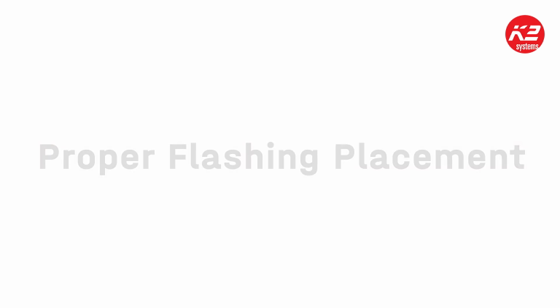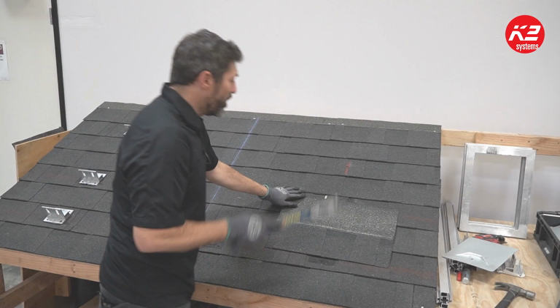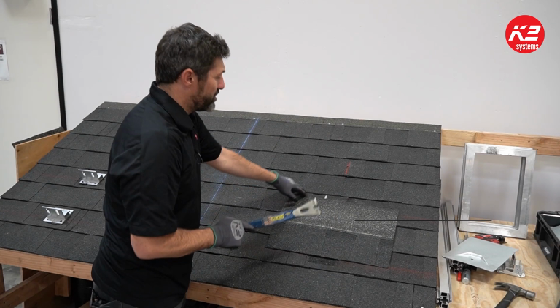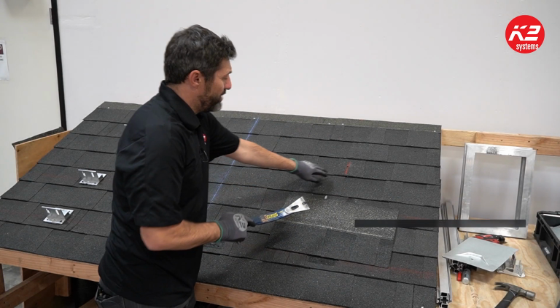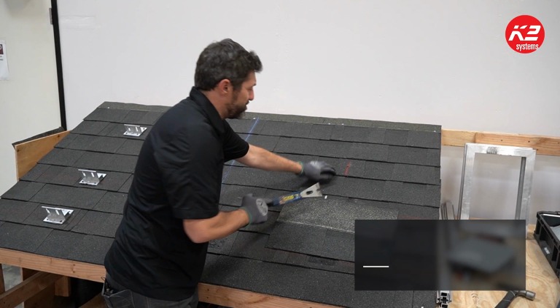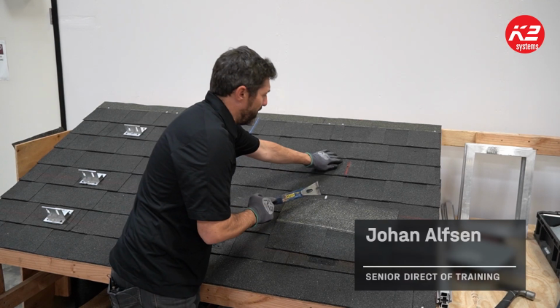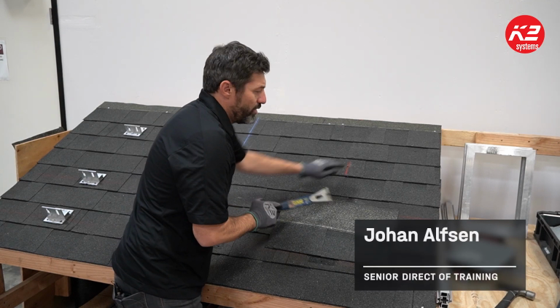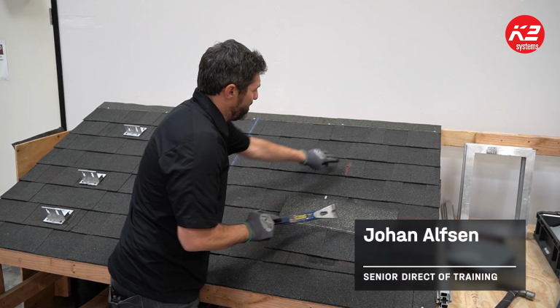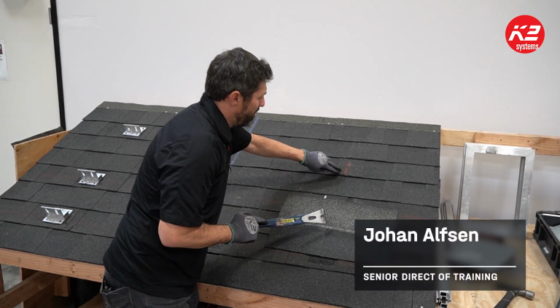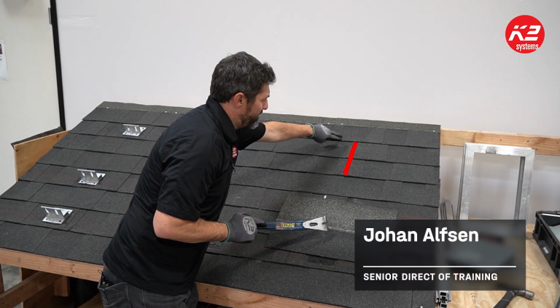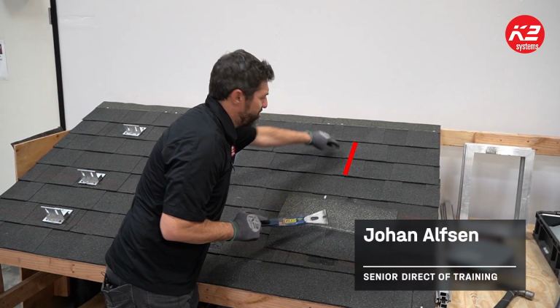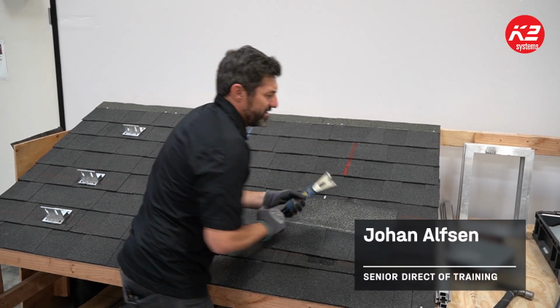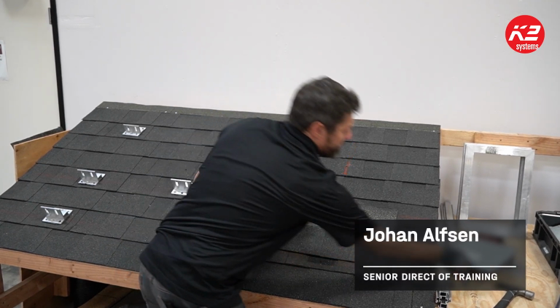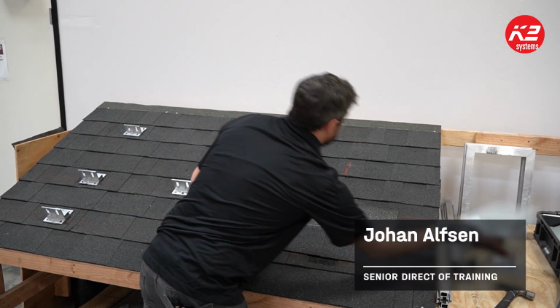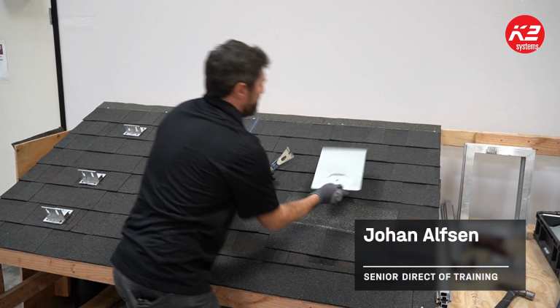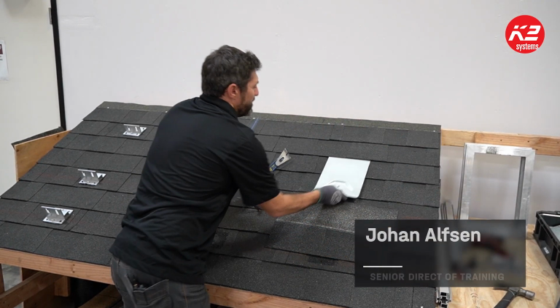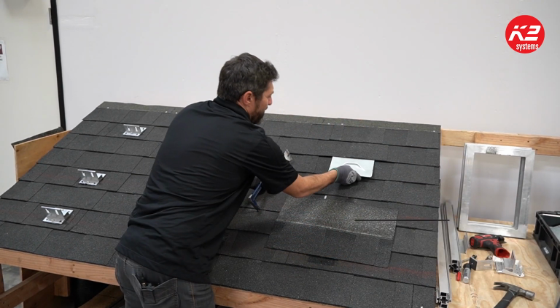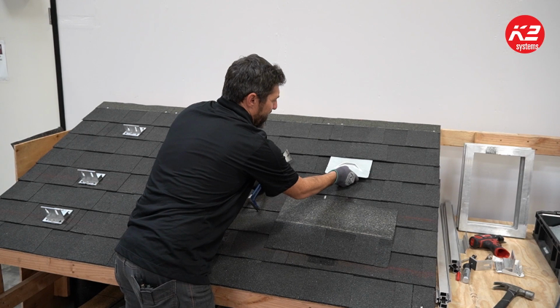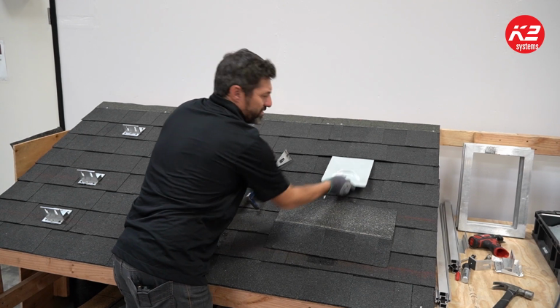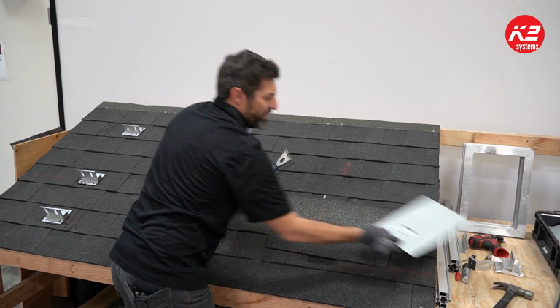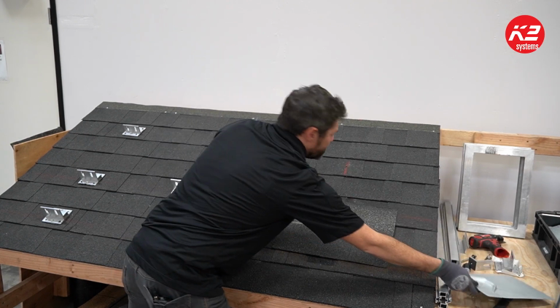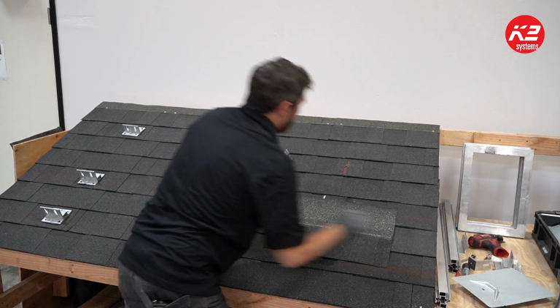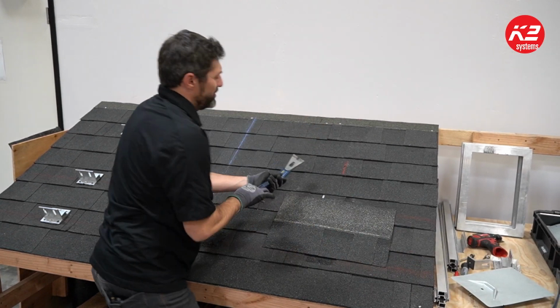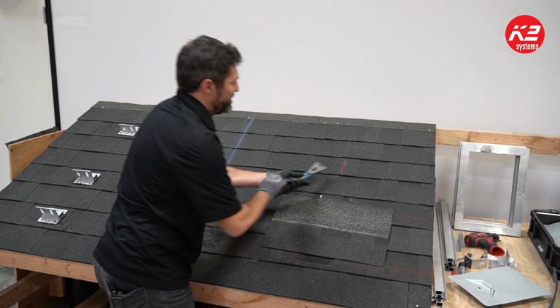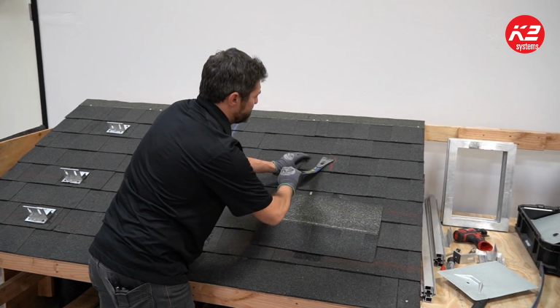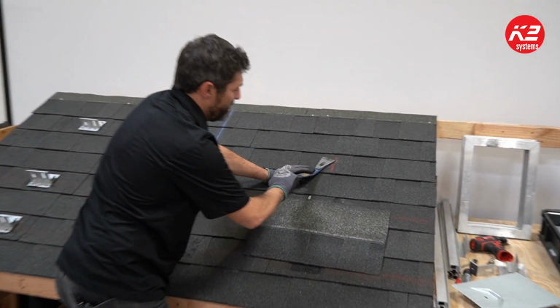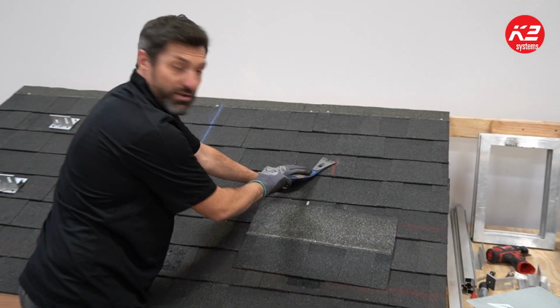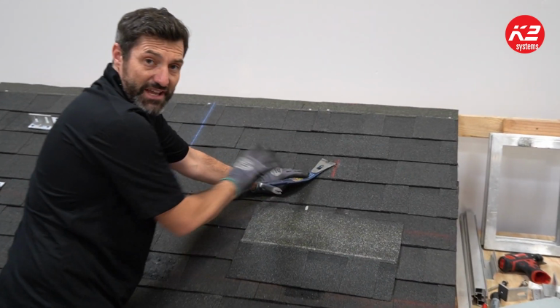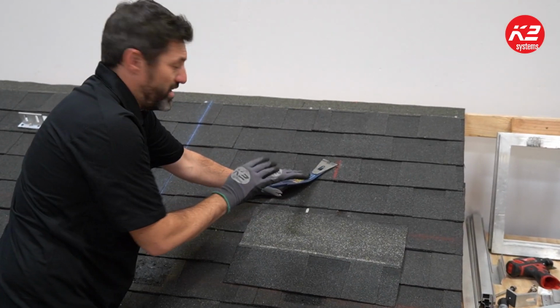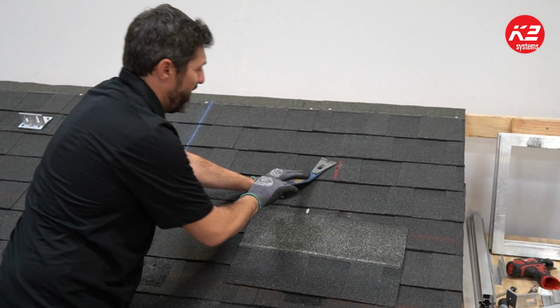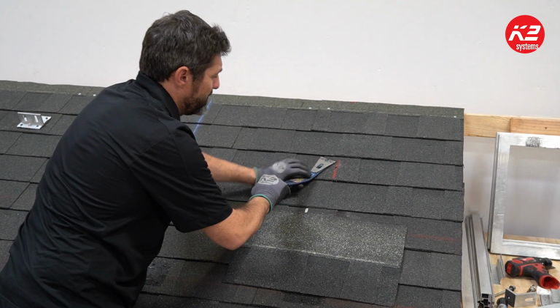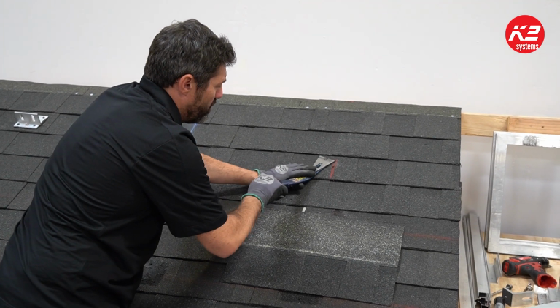When you're getting up into the shingle line, you want to install the flashing in this area here. That nail is in the way, so working on these shingles with a standard metal flashing, you want to break that natural seal.